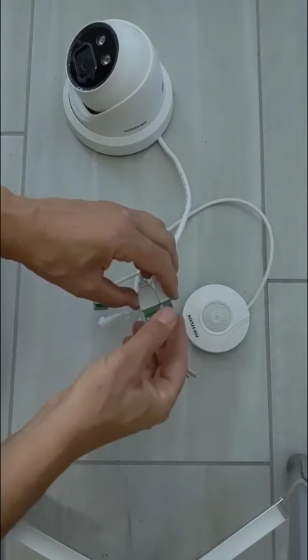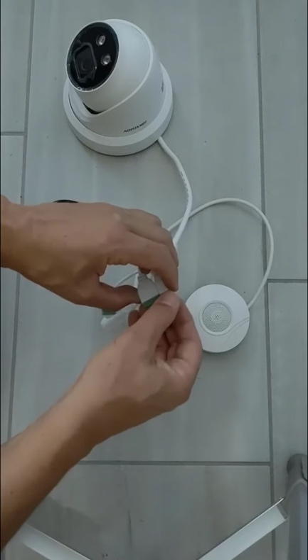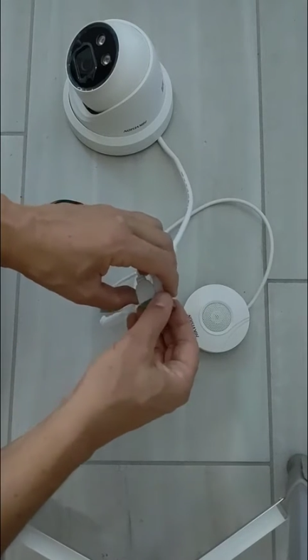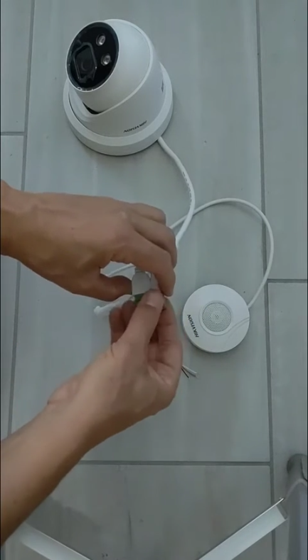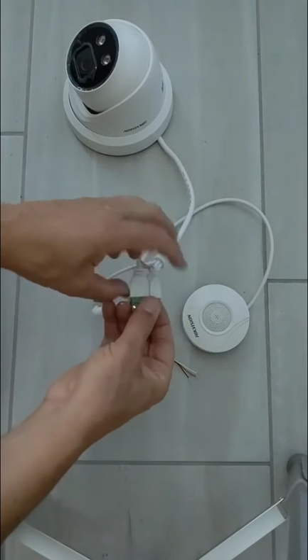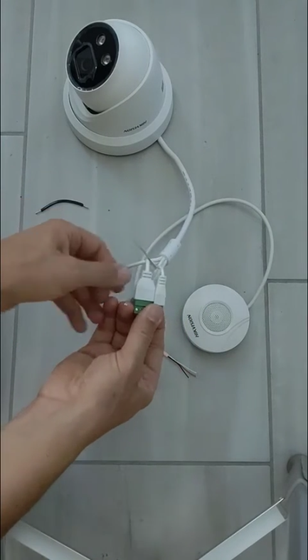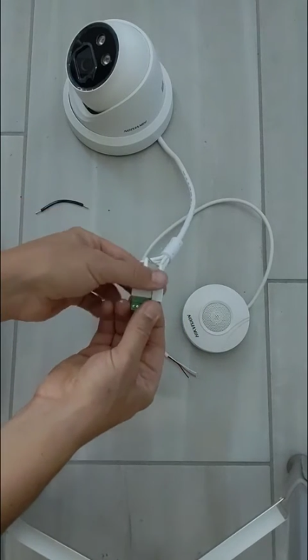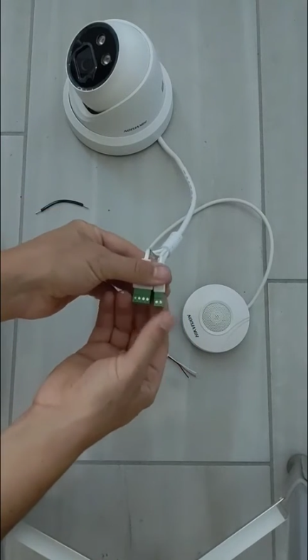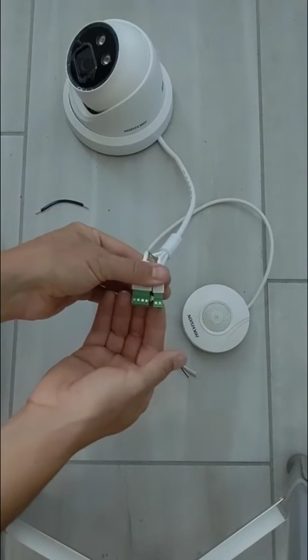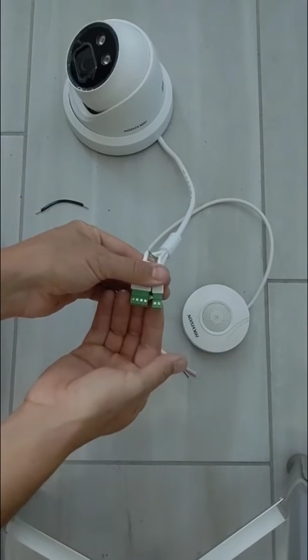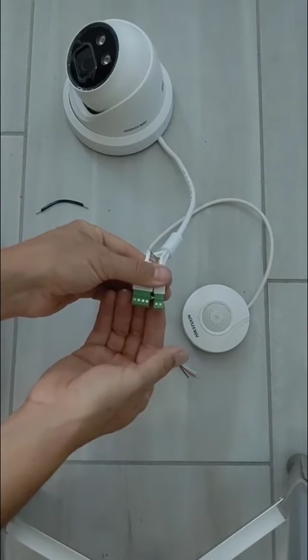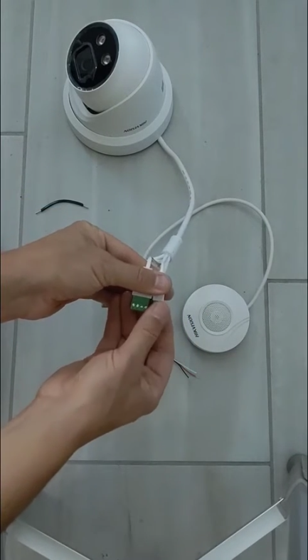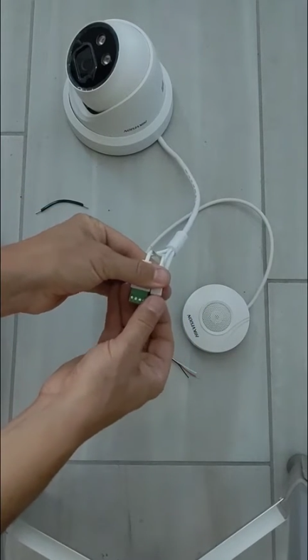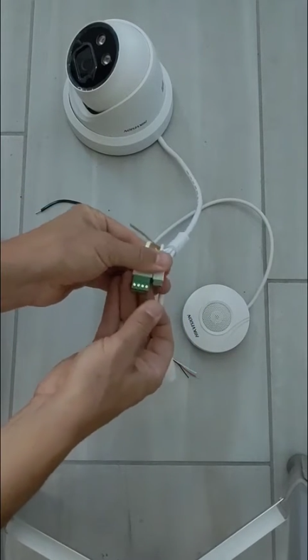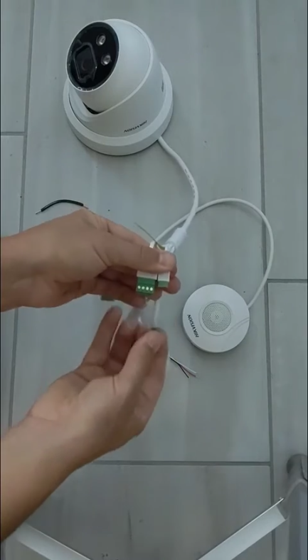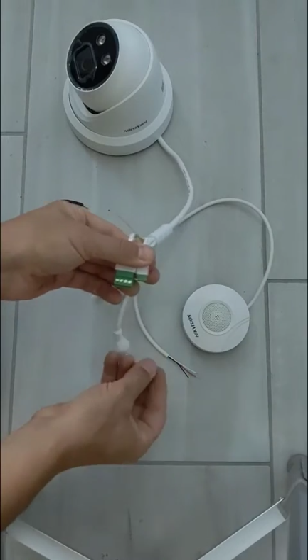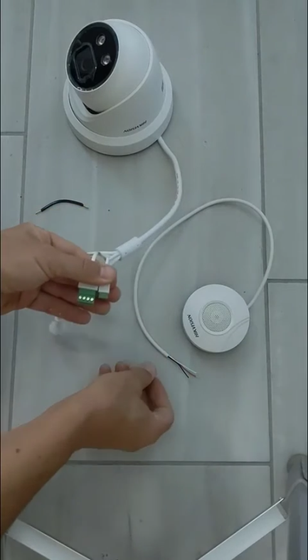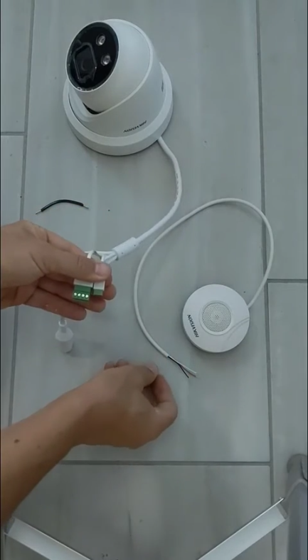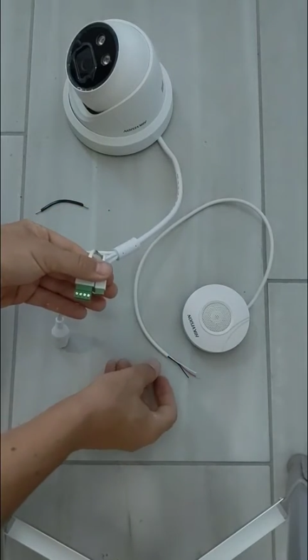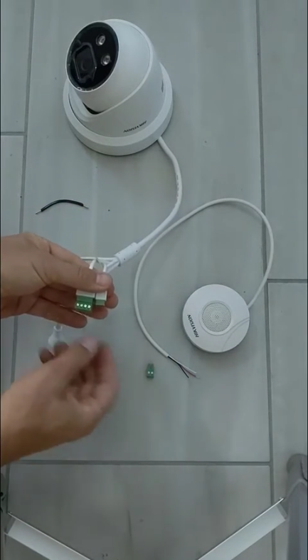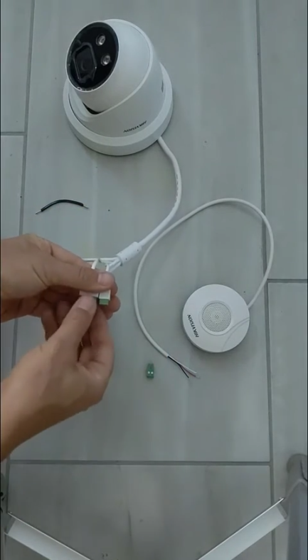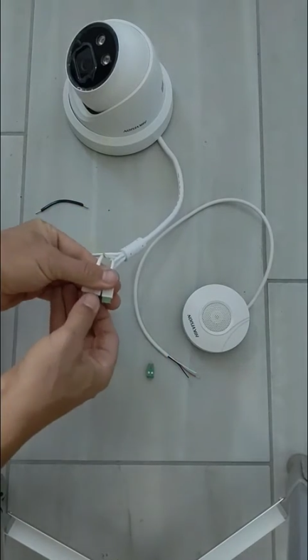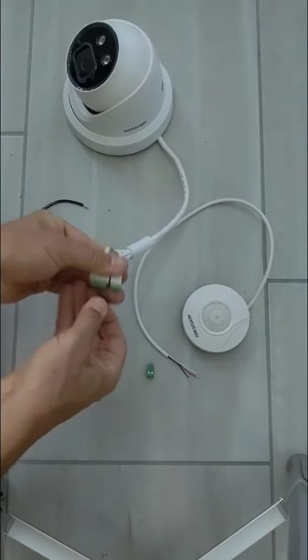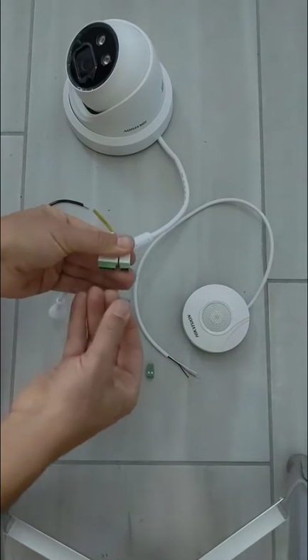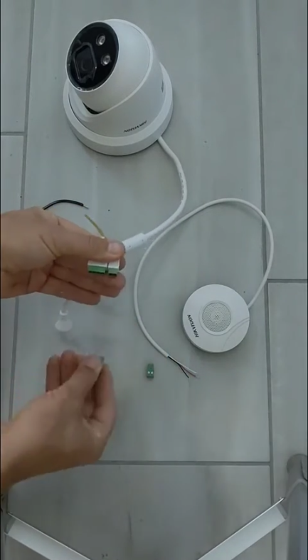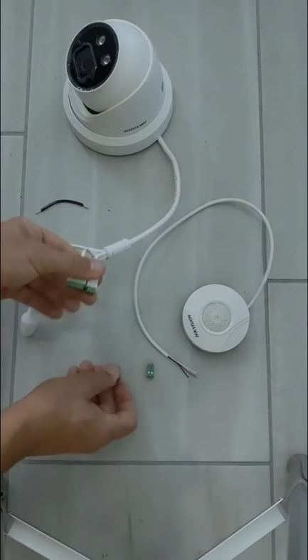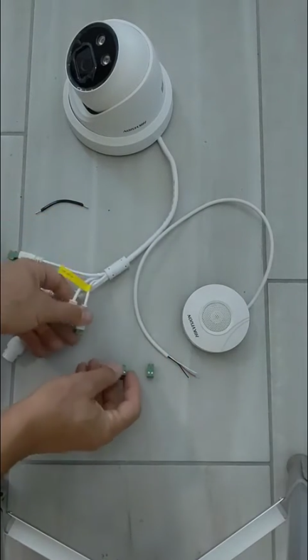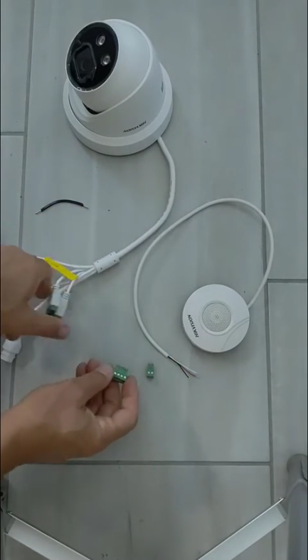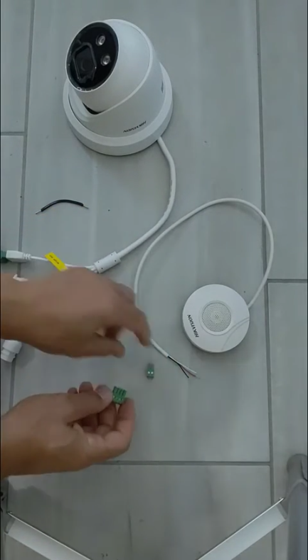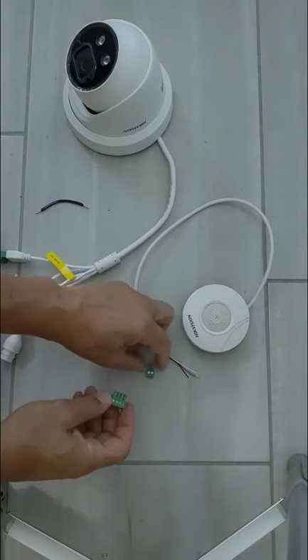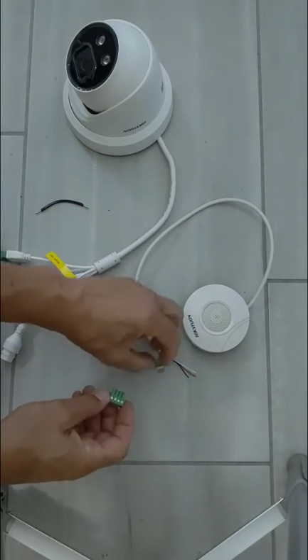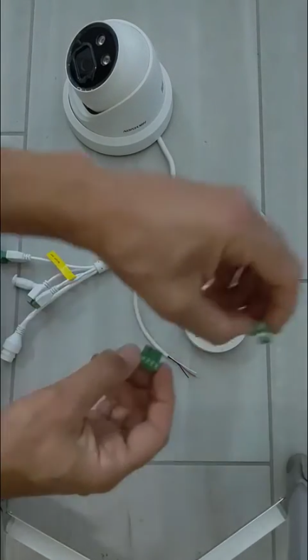On this camera, you're going to use the audio output of the camera and the audio input plugs — pull these aside.